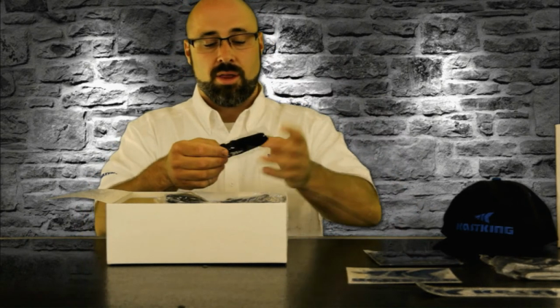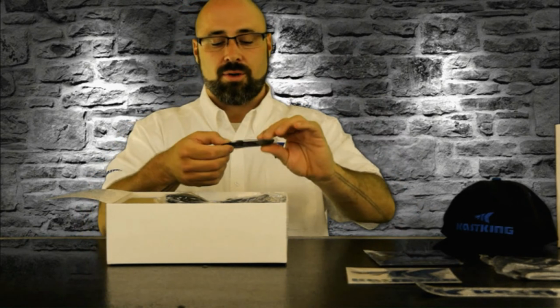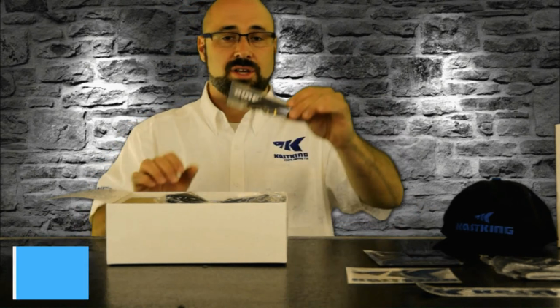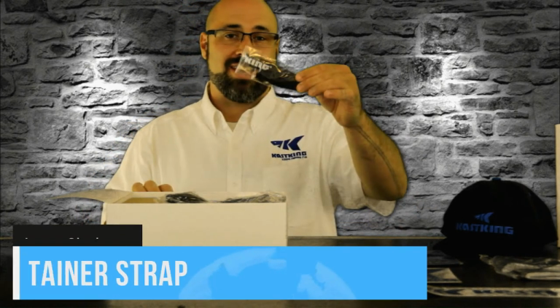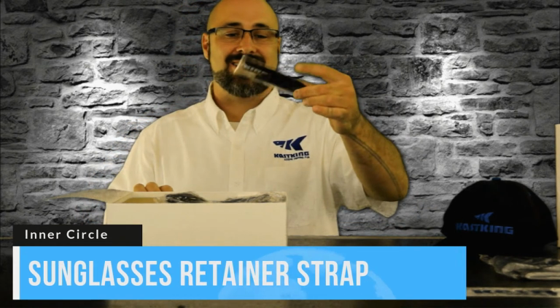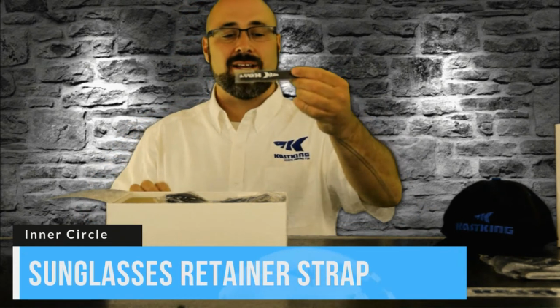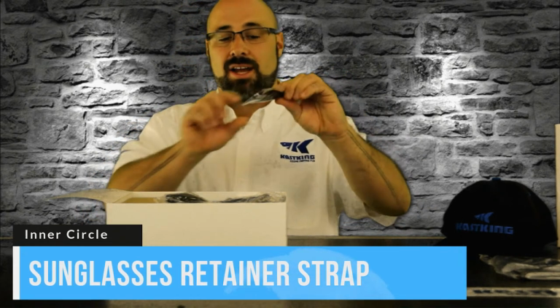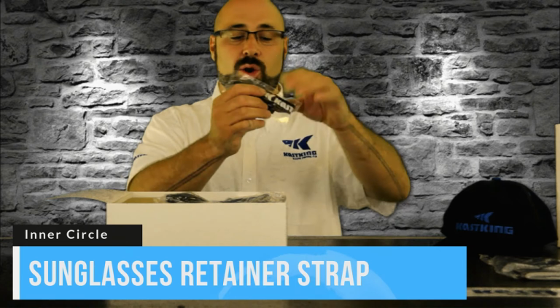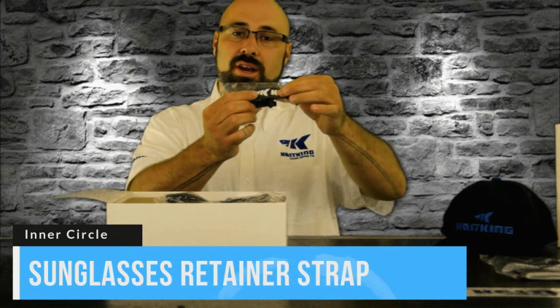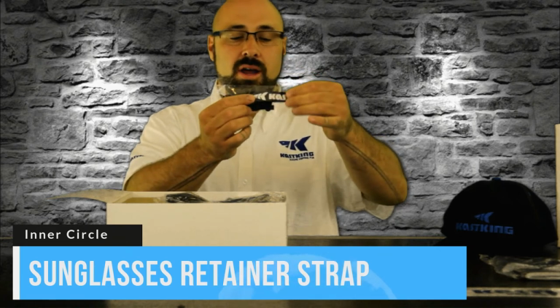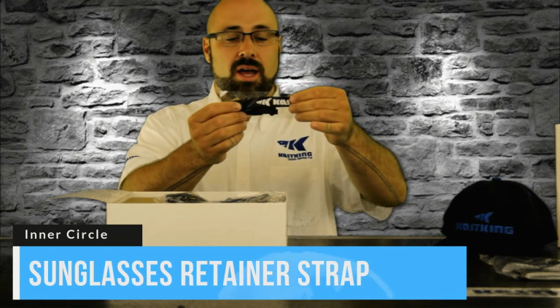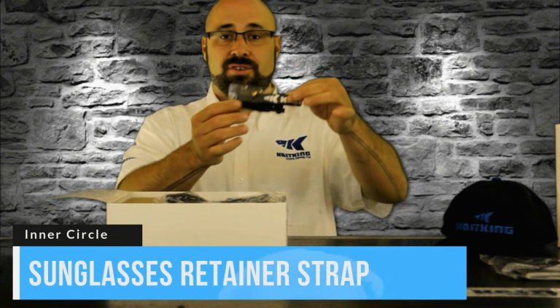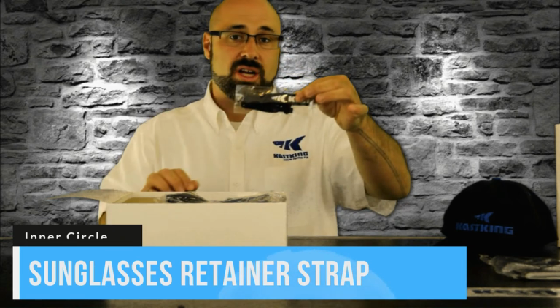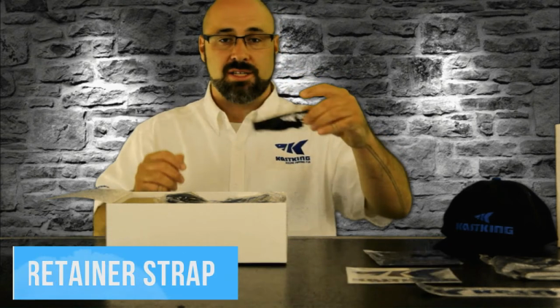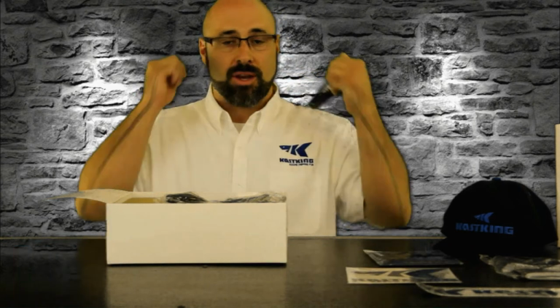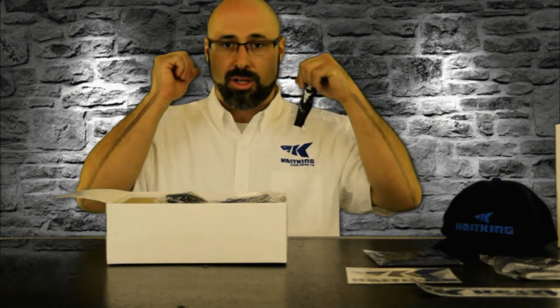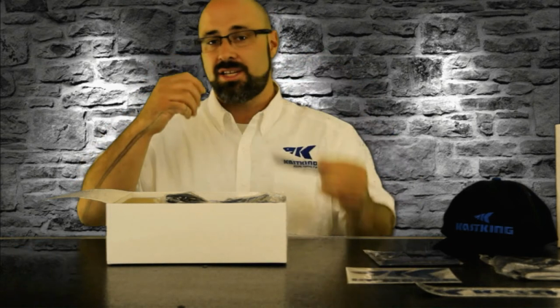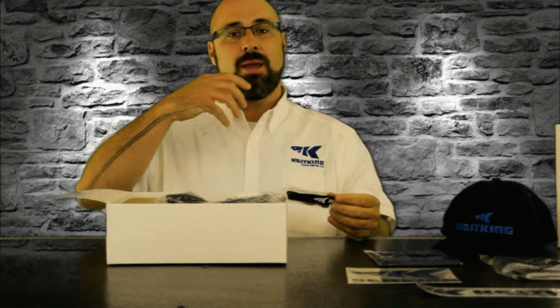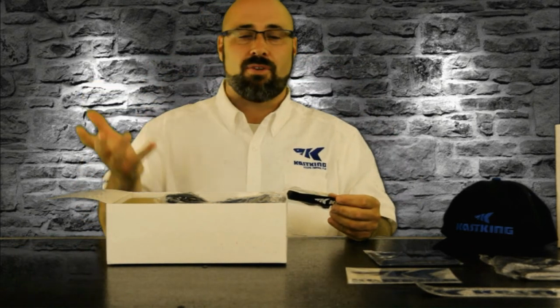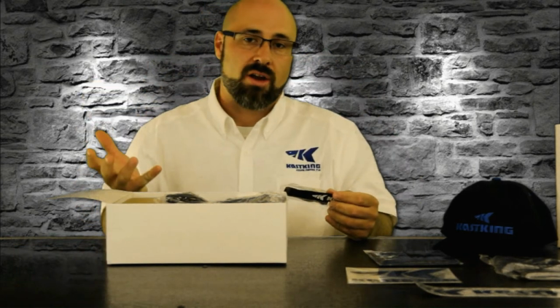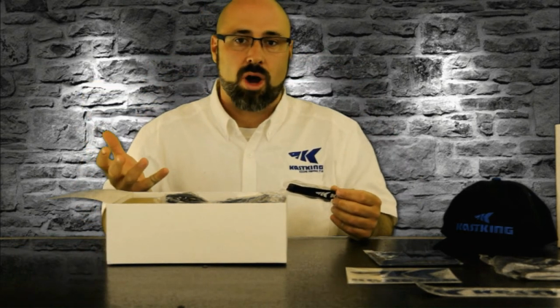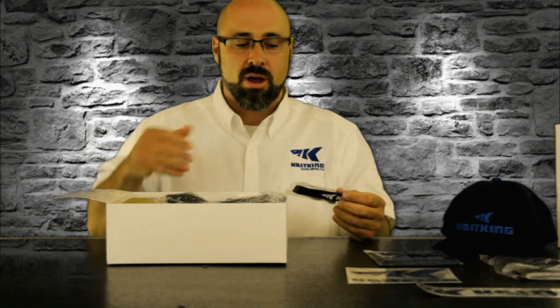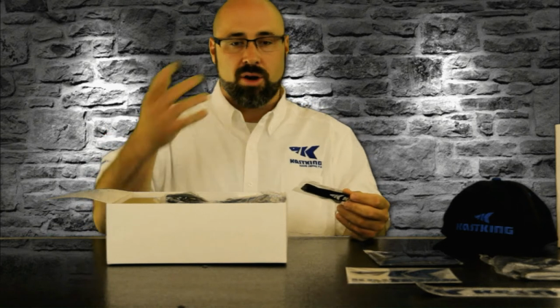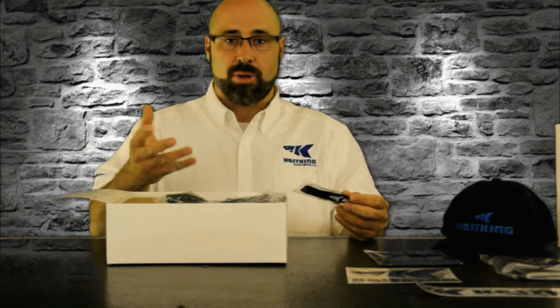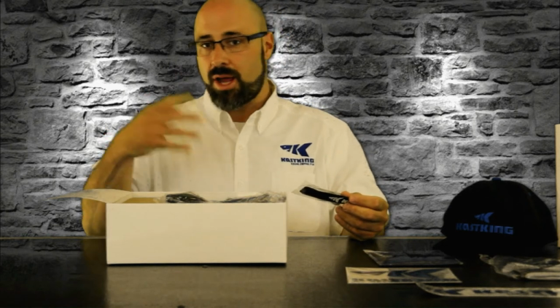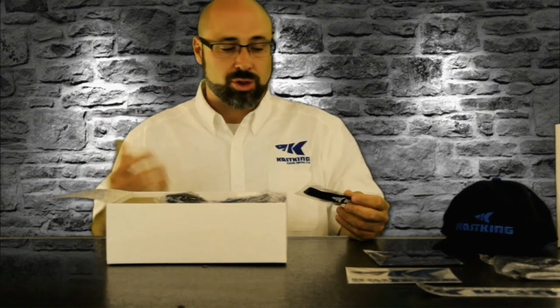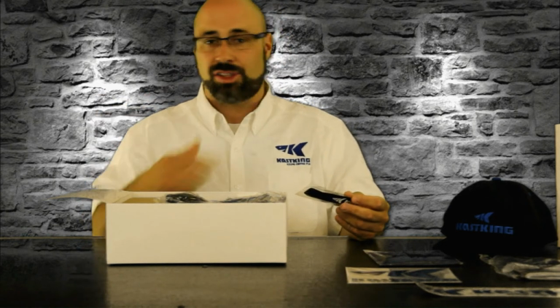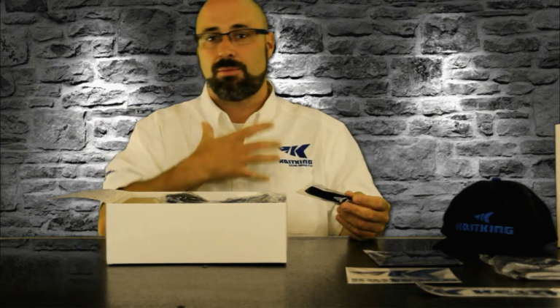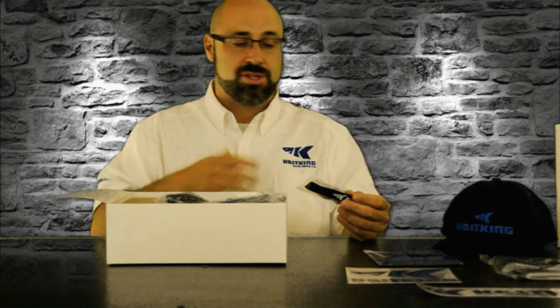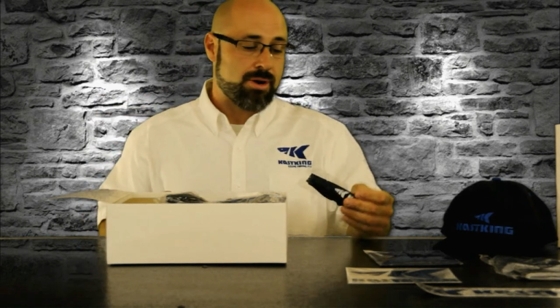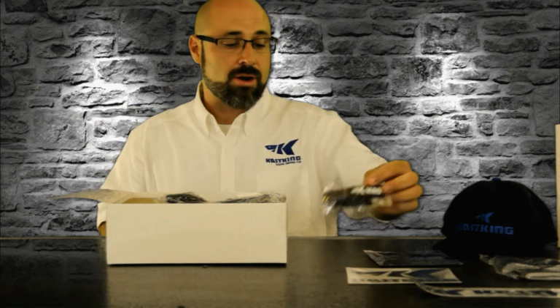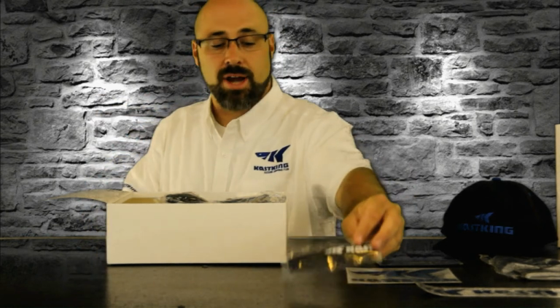Another item right here from Casking has got the nice logo on there. This is for your sunglasses — put it on the end of your glasses to keep them from falling off in the water, falling off your boat, or out of your truck. Just keep them nice and secured around your head or around your neck.